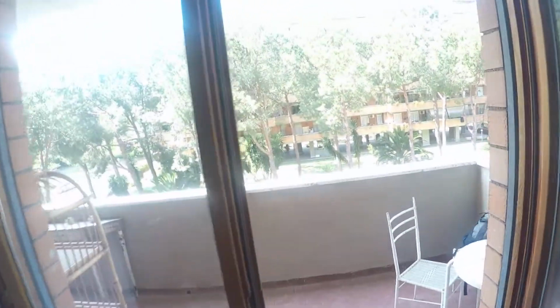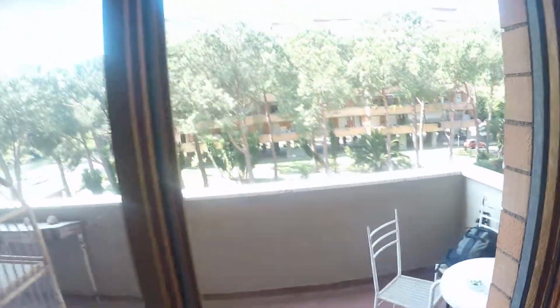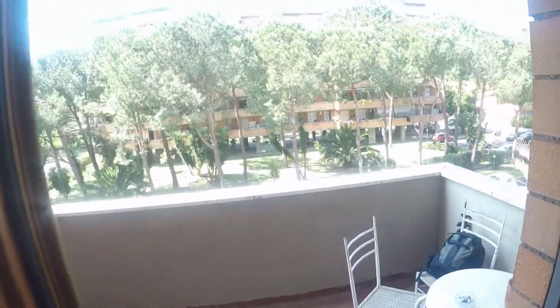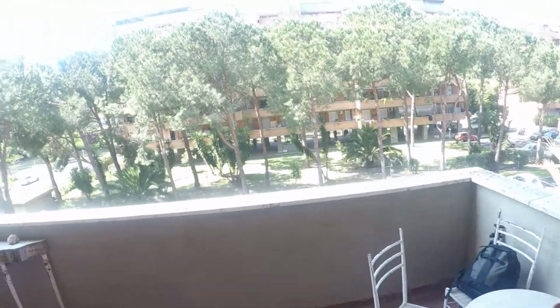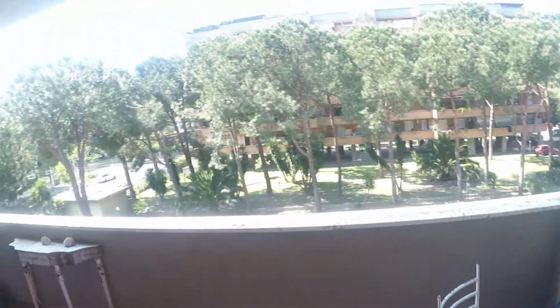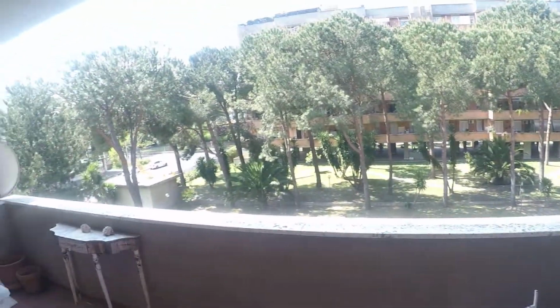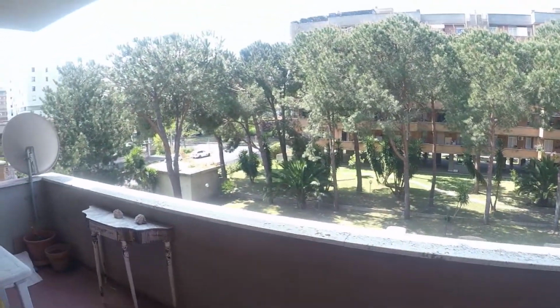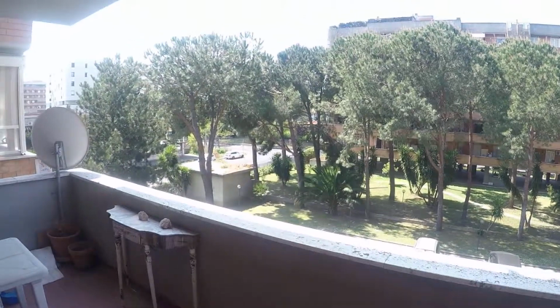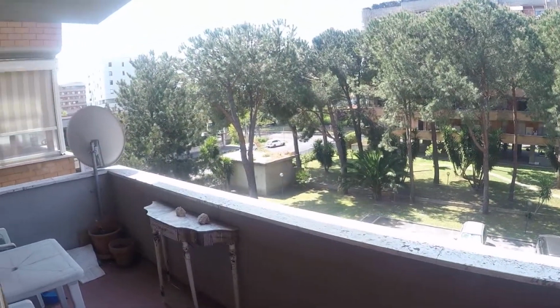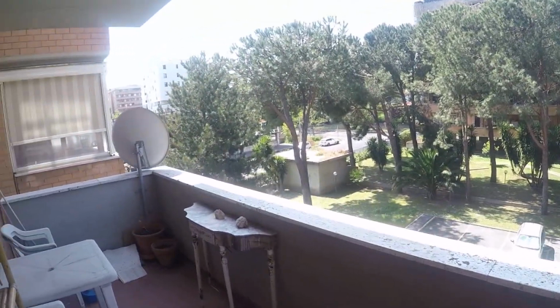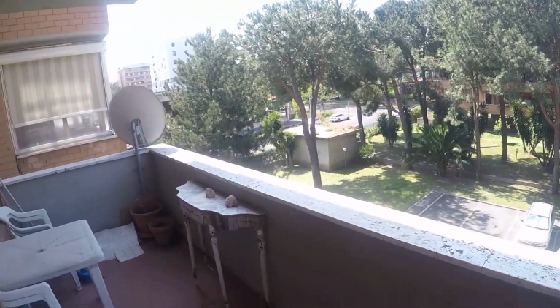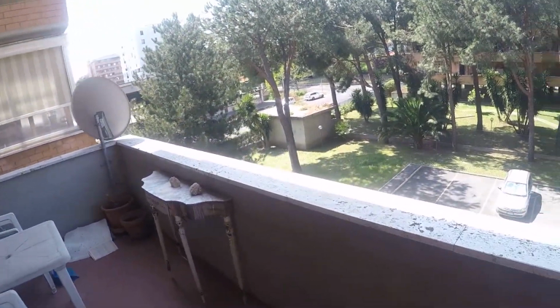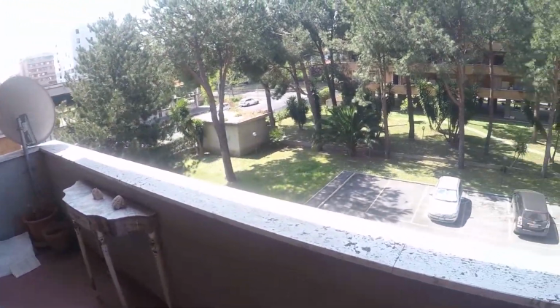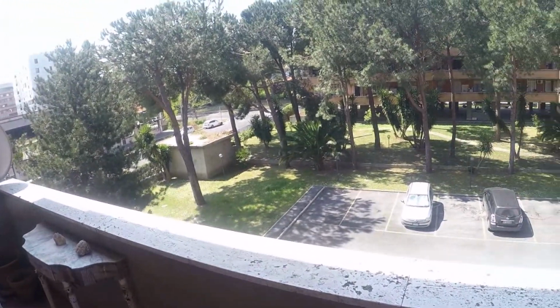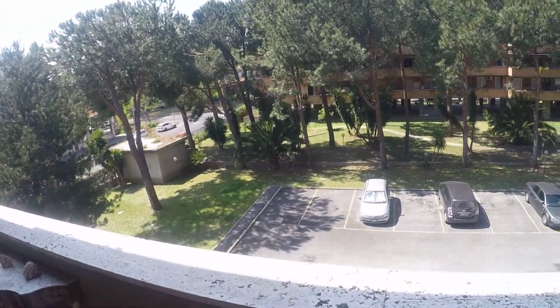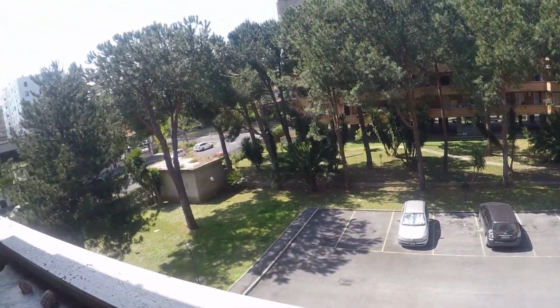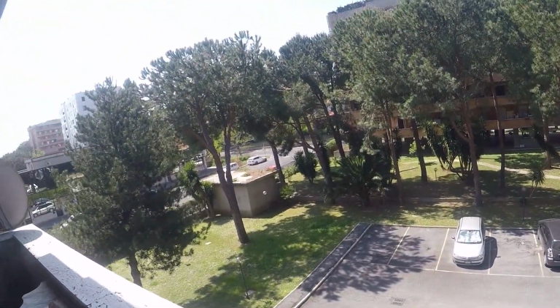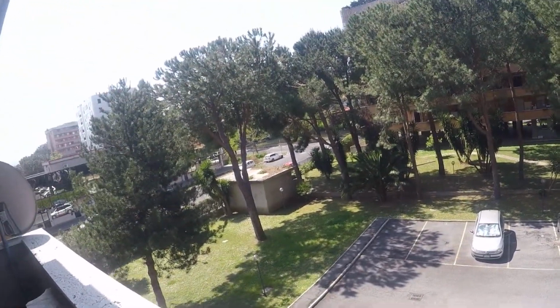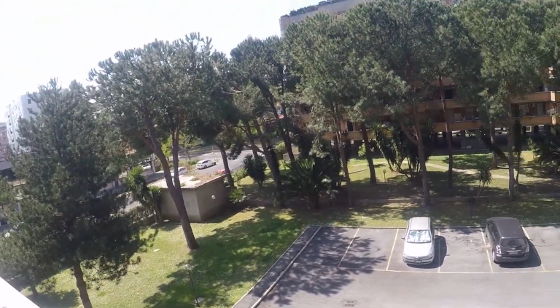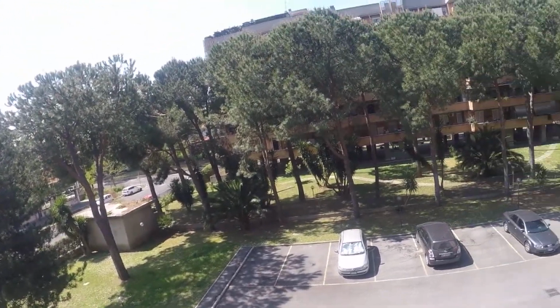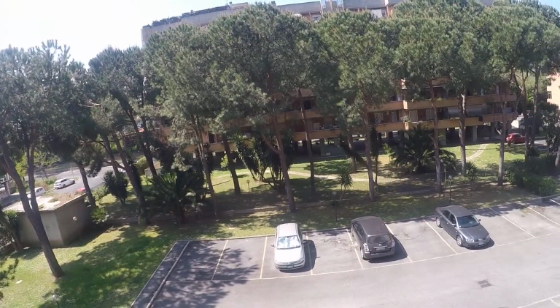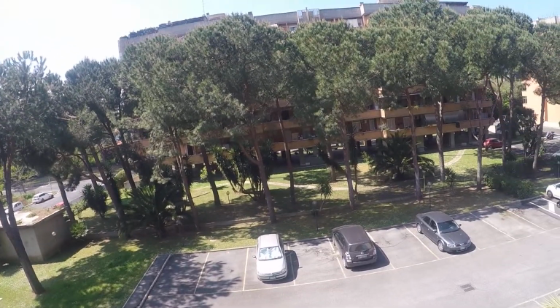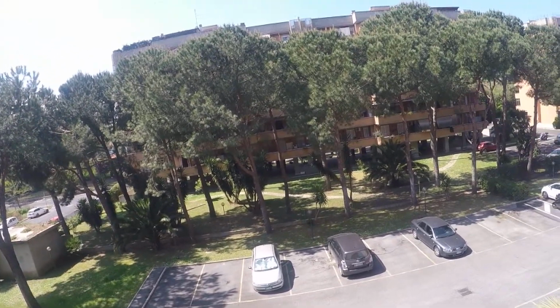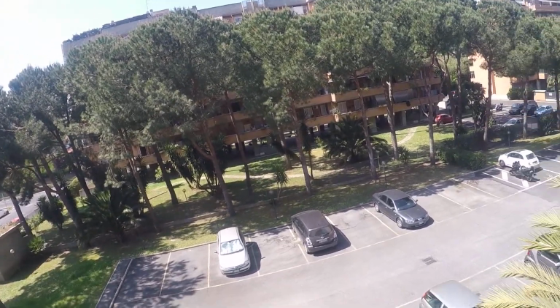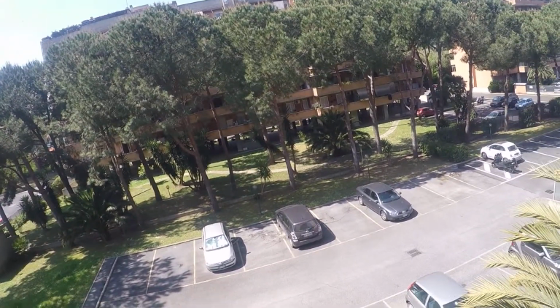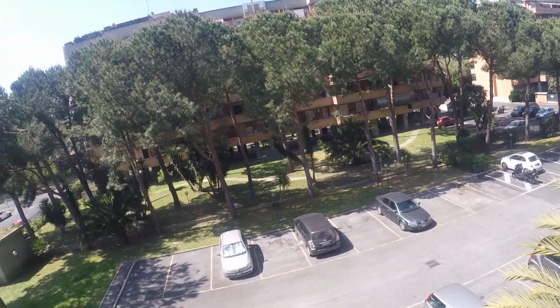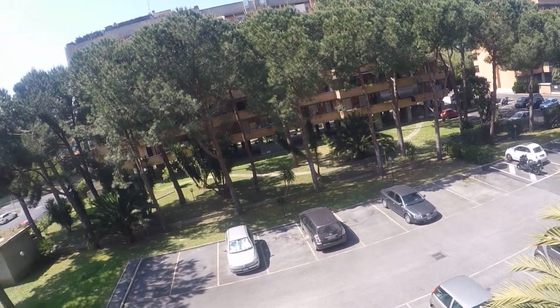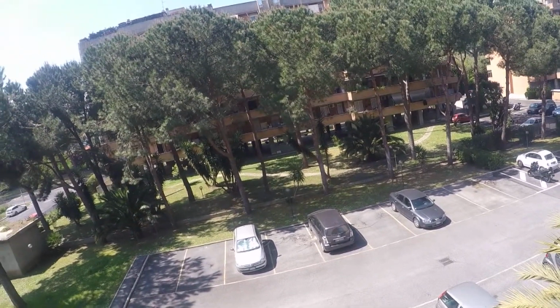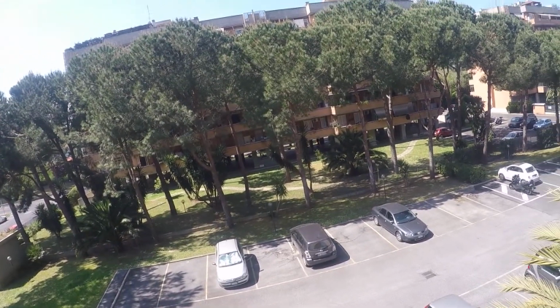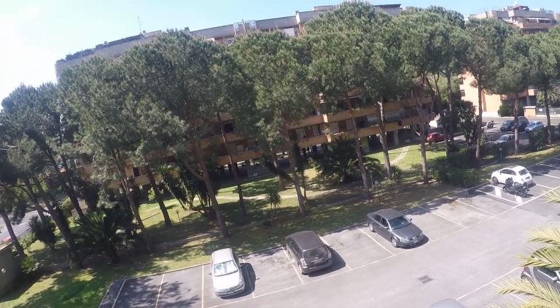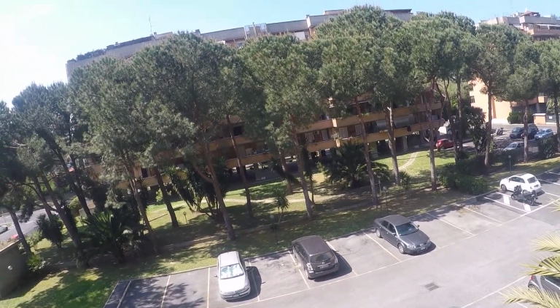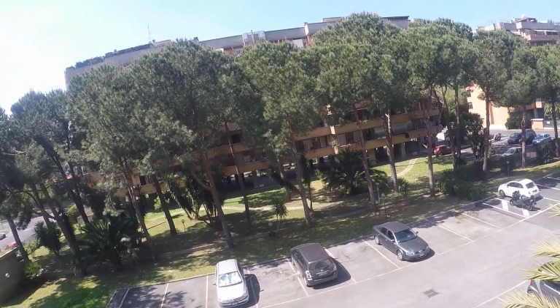This apartment has three balconies. This is the first, and we are in a very quiet zone of Rome. You can hear the birds singing.